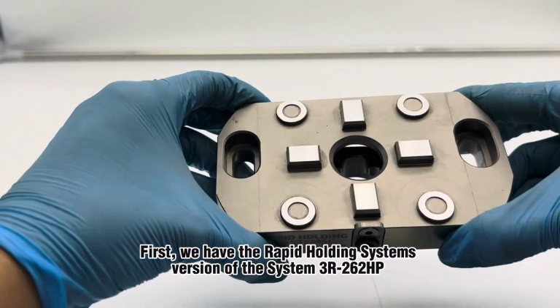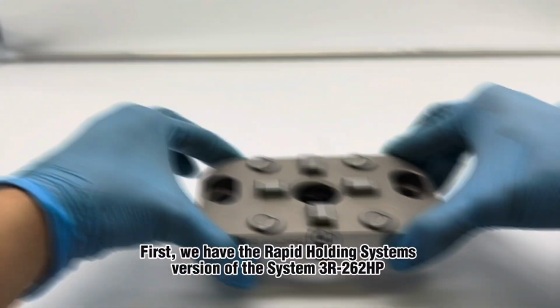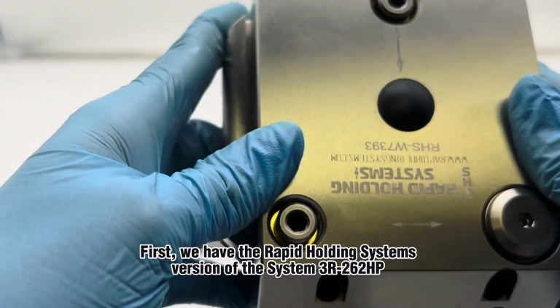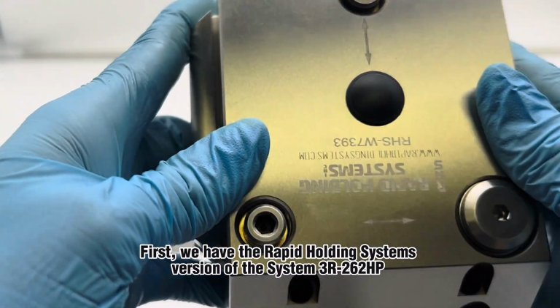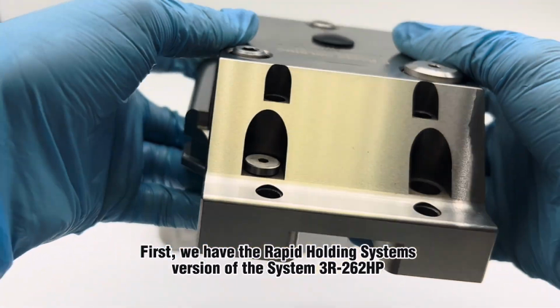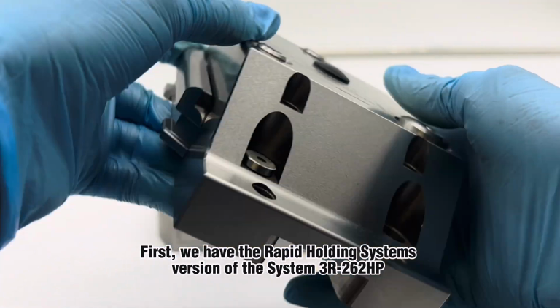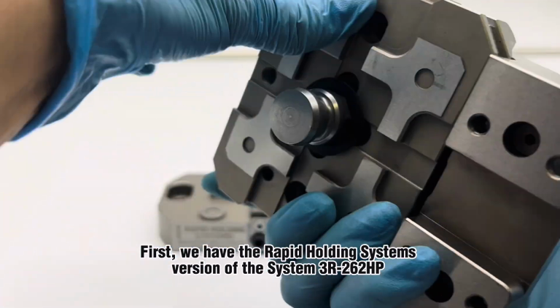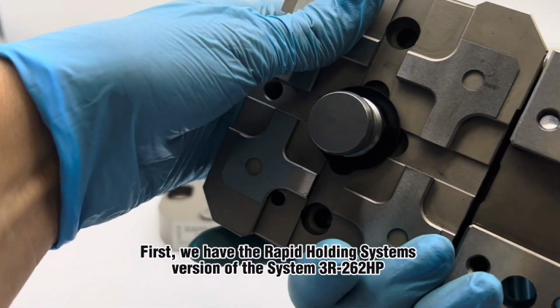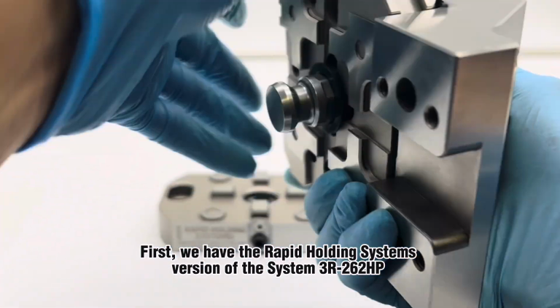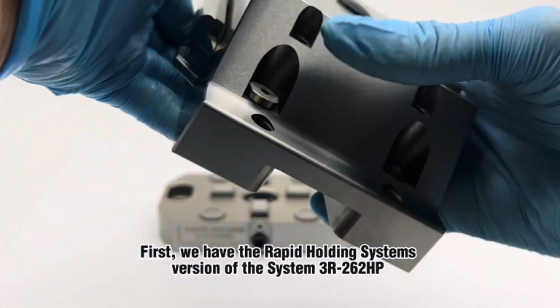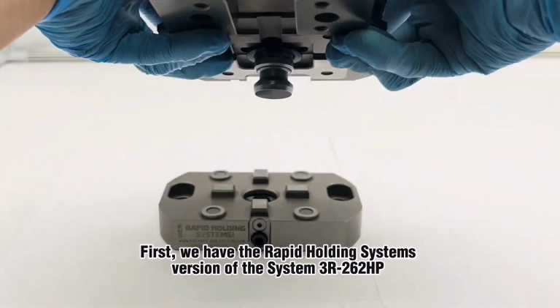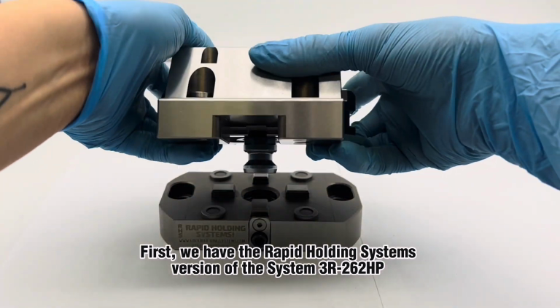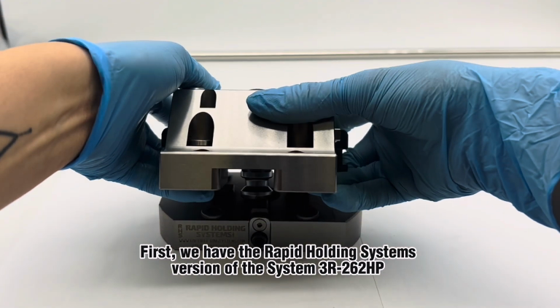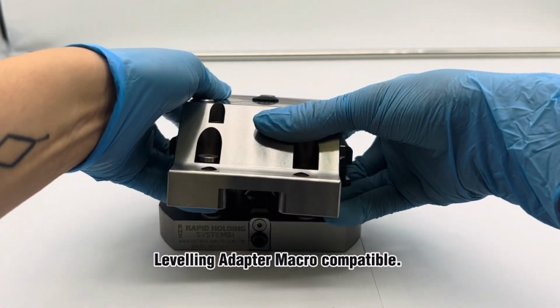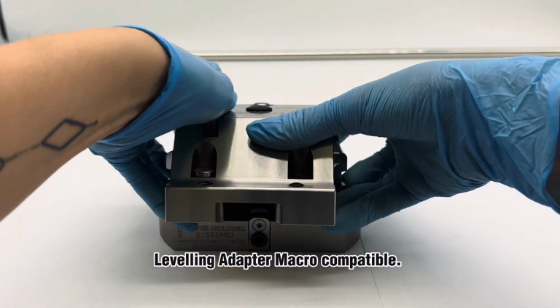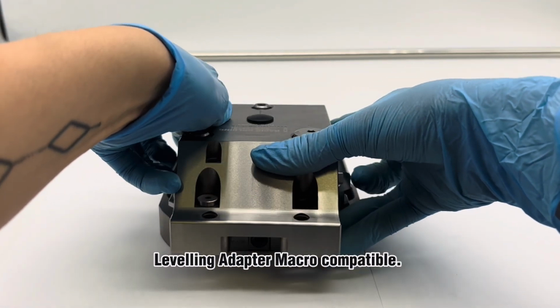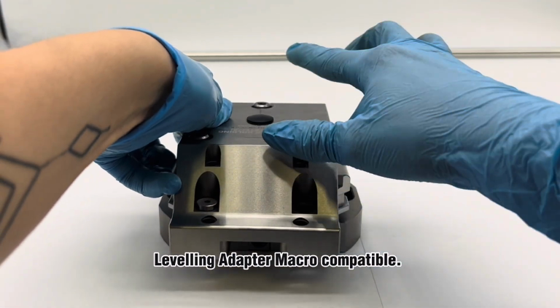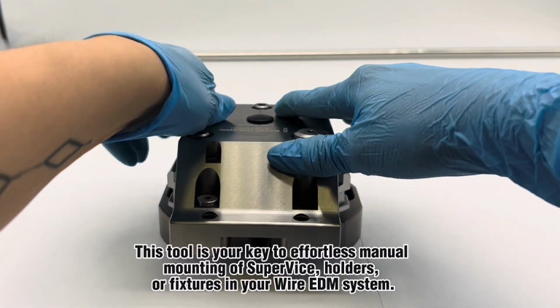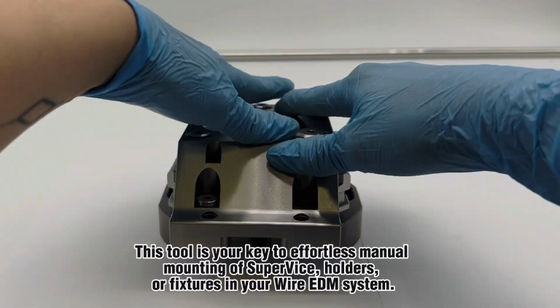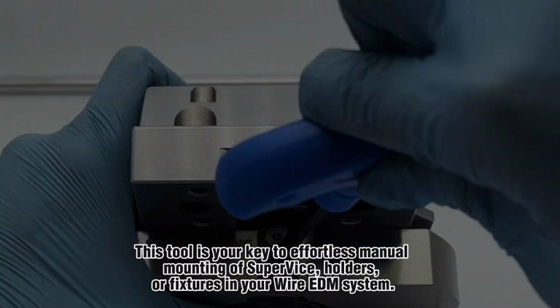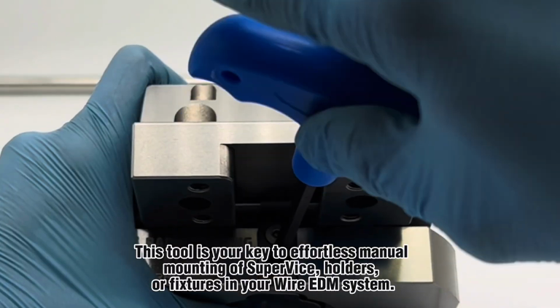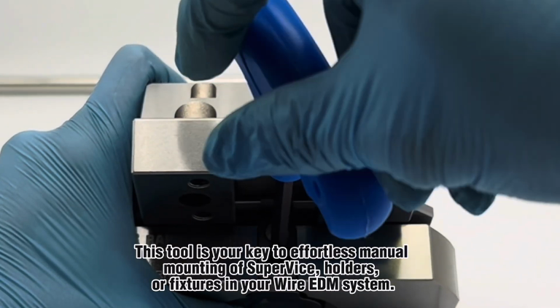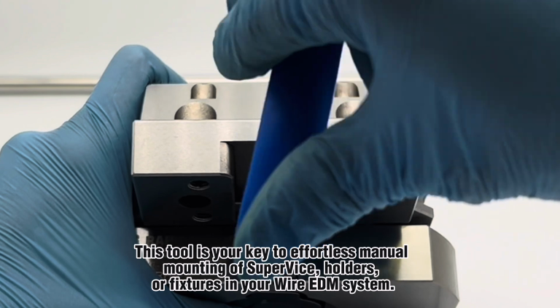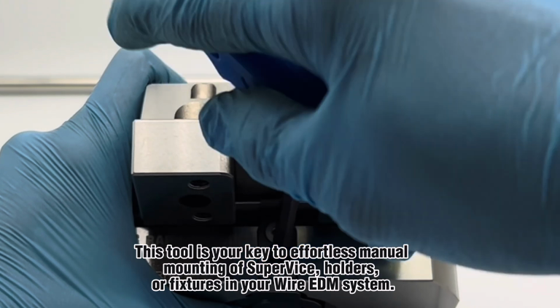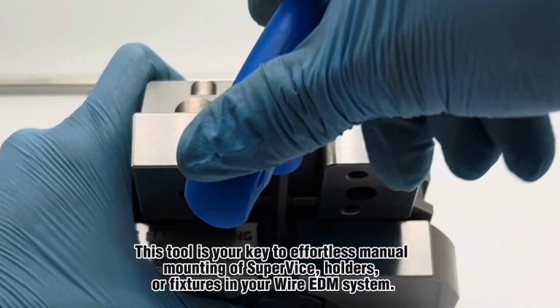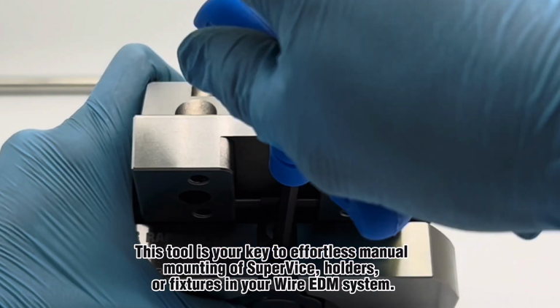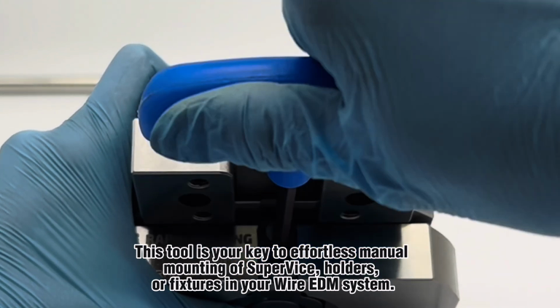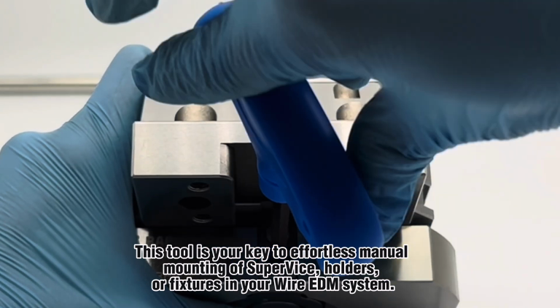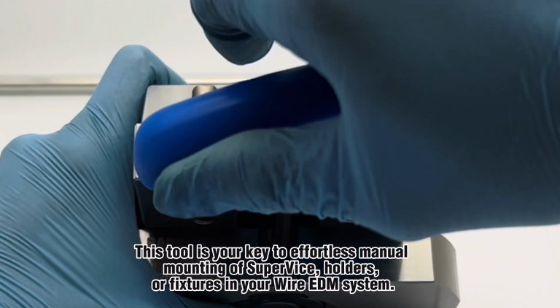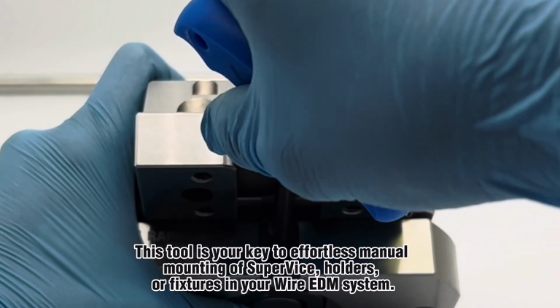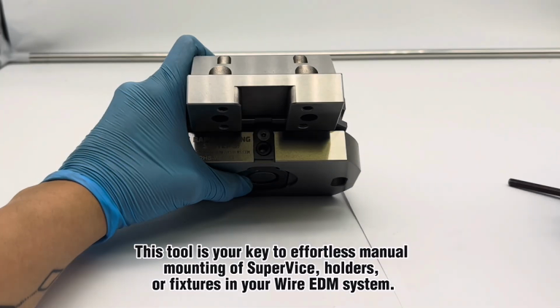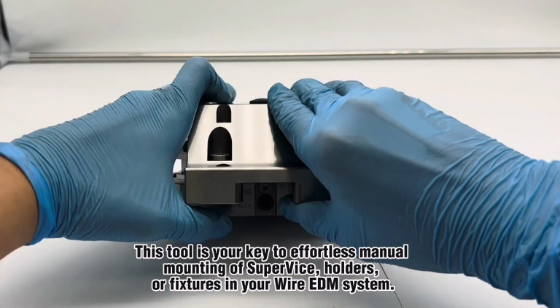First, we have the Rapid Holding Systems version of the System 3R262HP Leveling Adapter Macro Compatible. This tool is your key to effortless manual mounting of Supervise holders or fixtures in your wire EDM system.